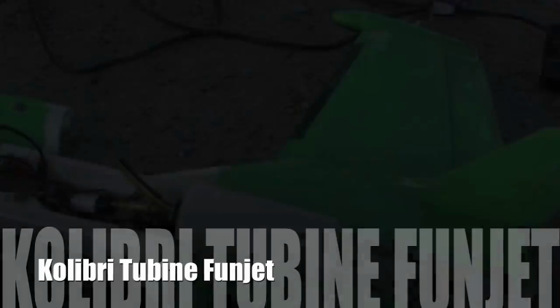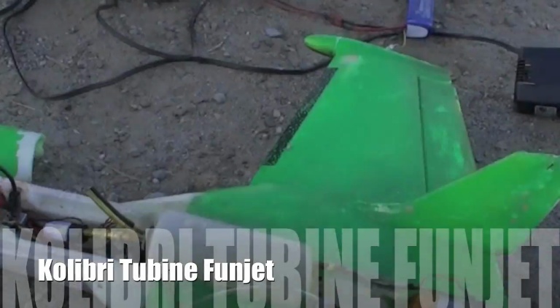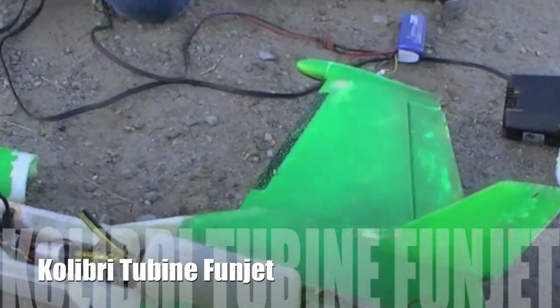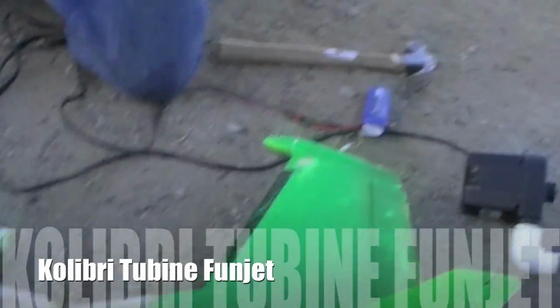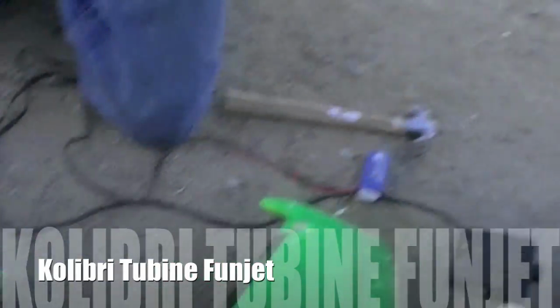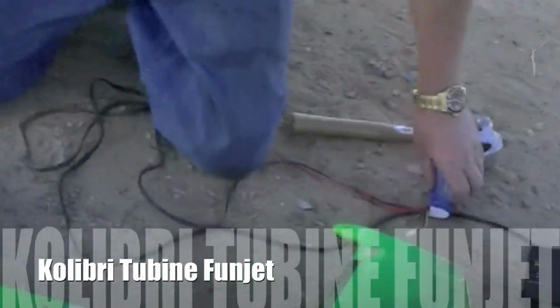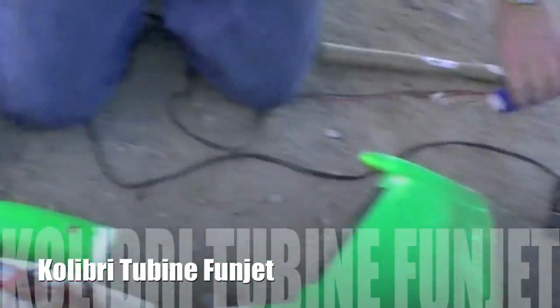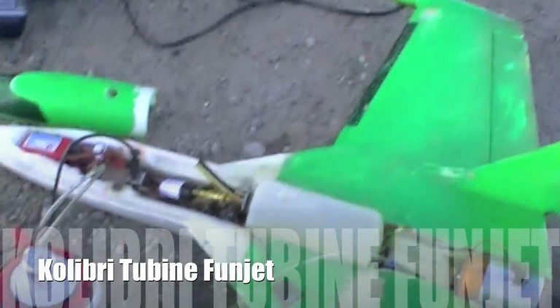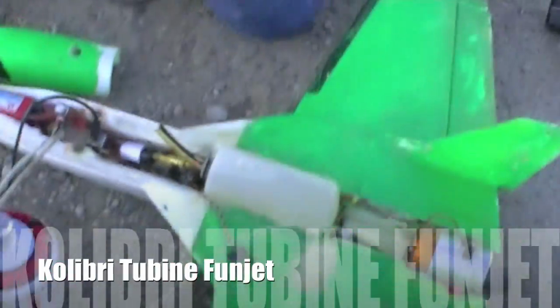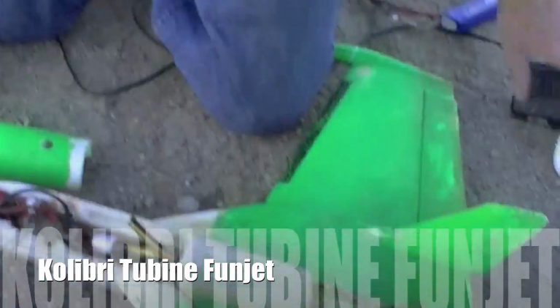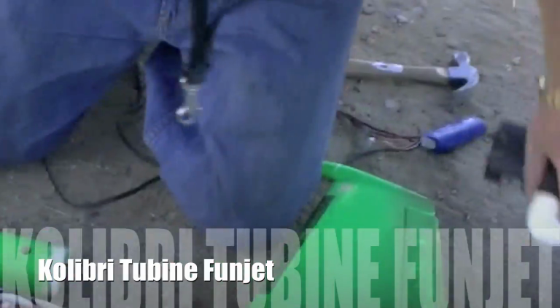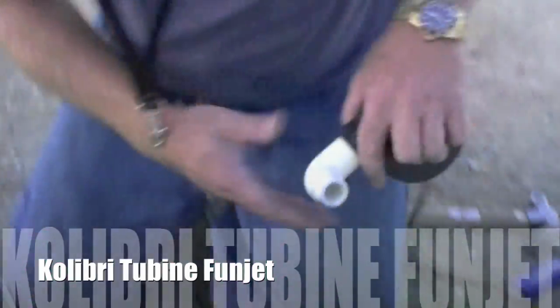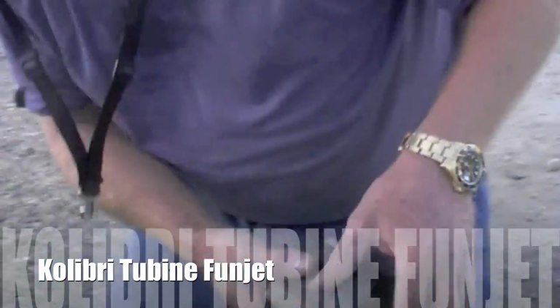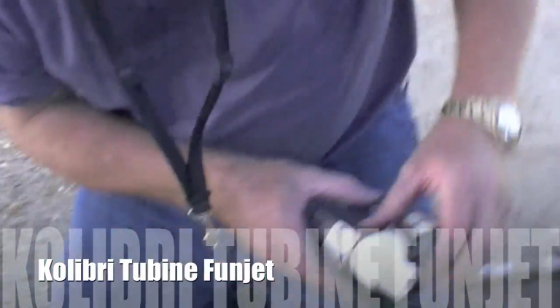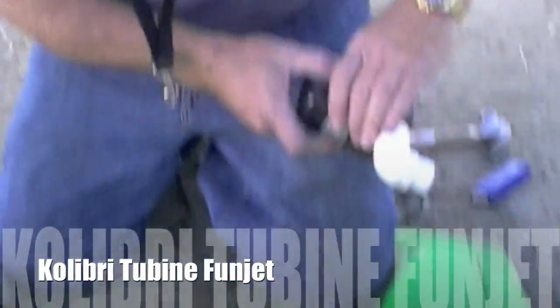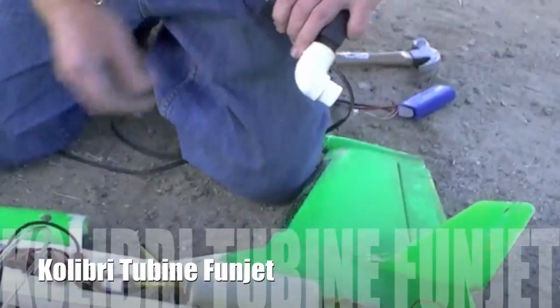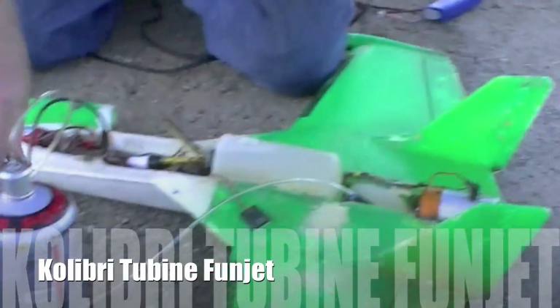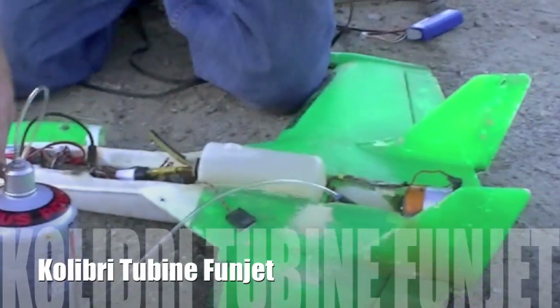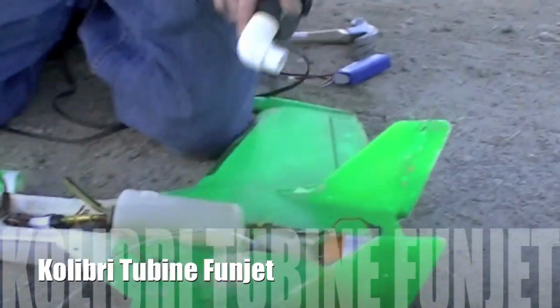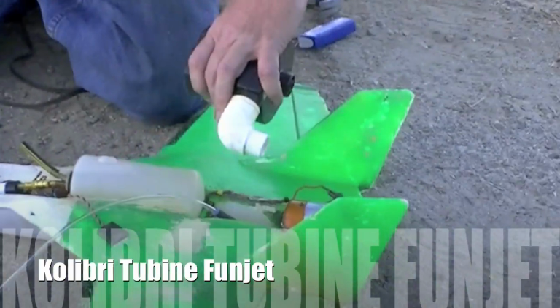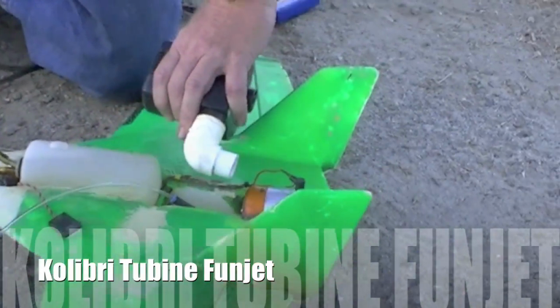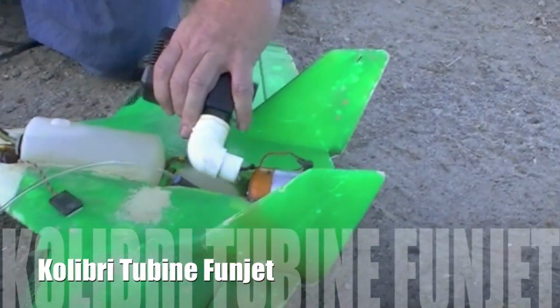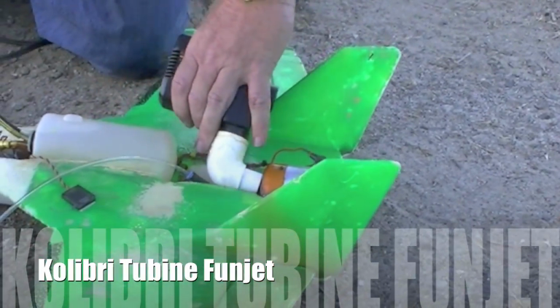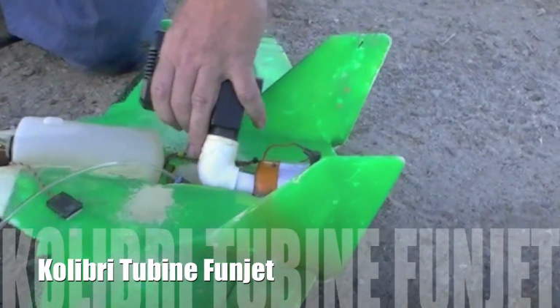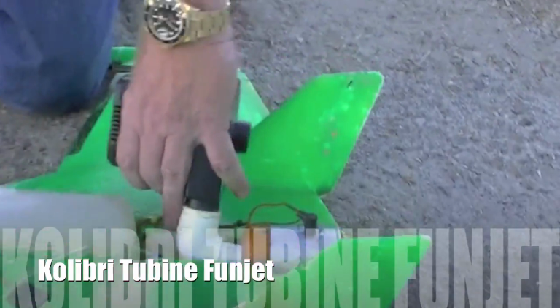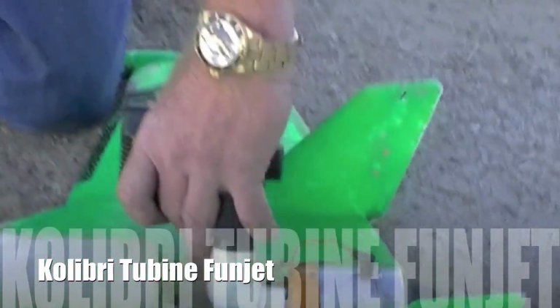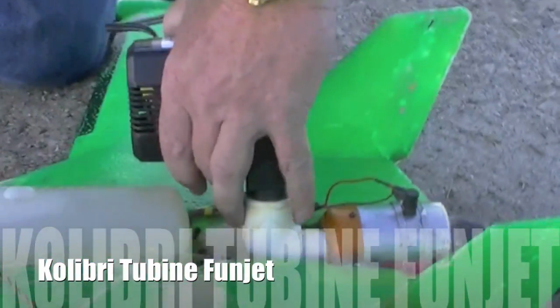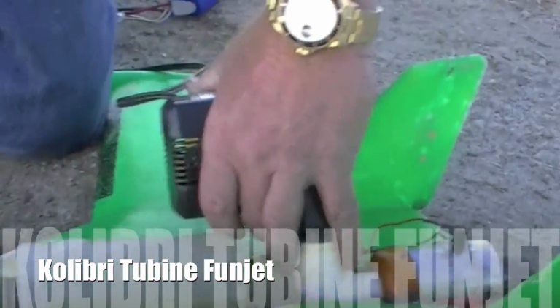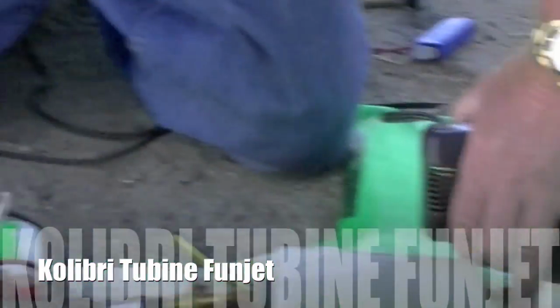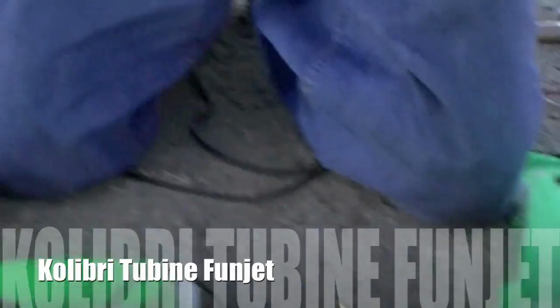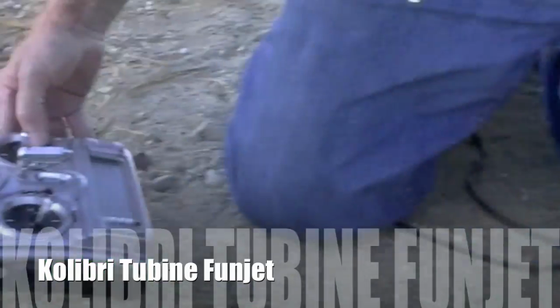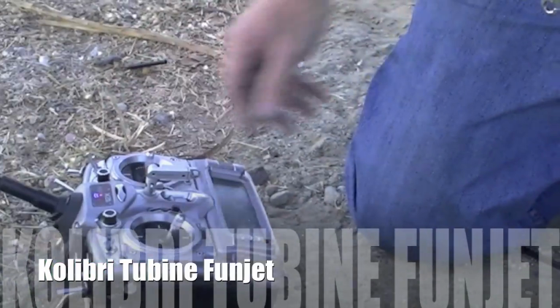The start of the procedure is: get the thing spinning with a hairdryer, more or less, shoot in some propane, get it going, transfer over to kerosene, and party on.